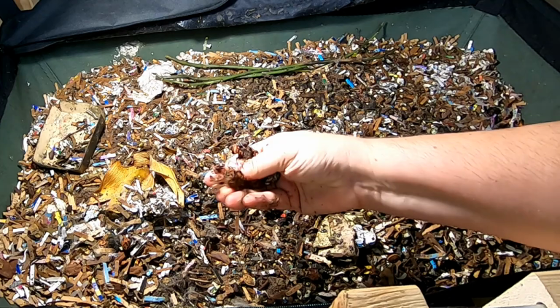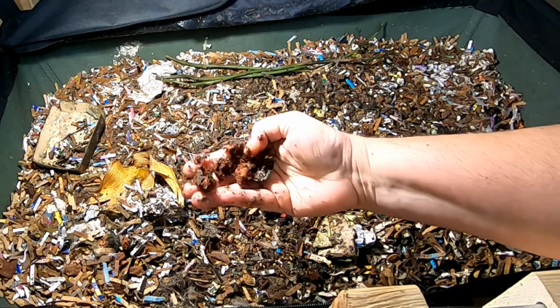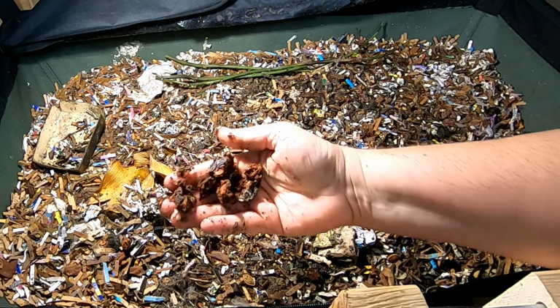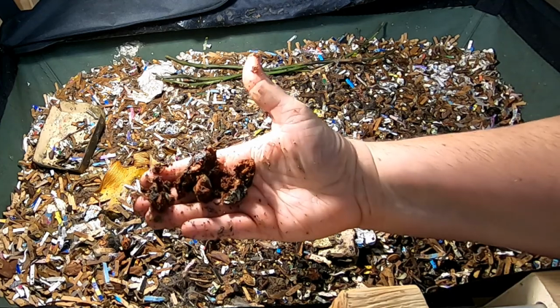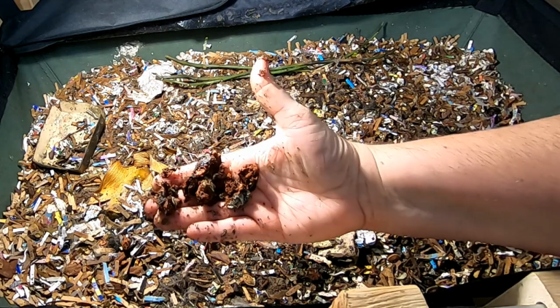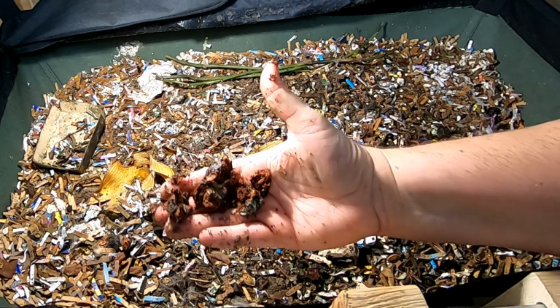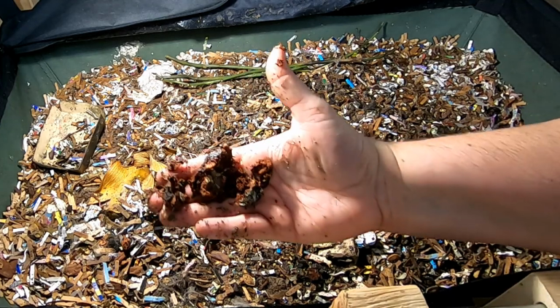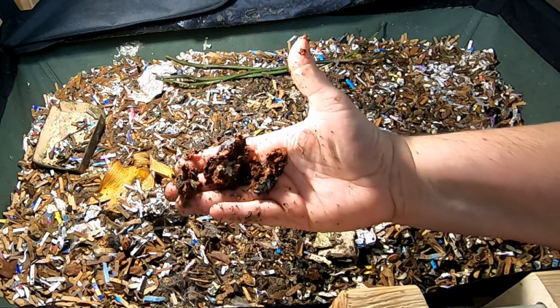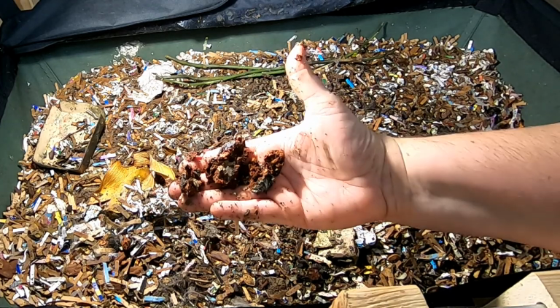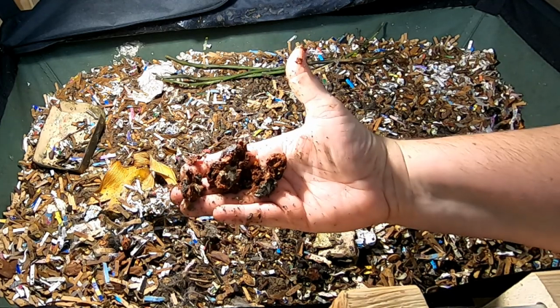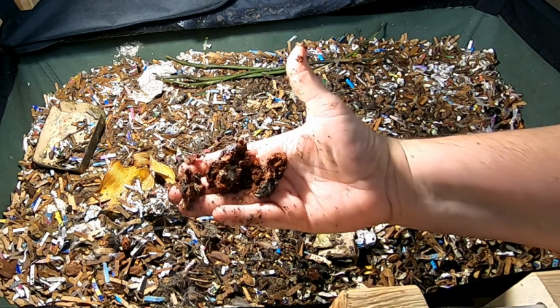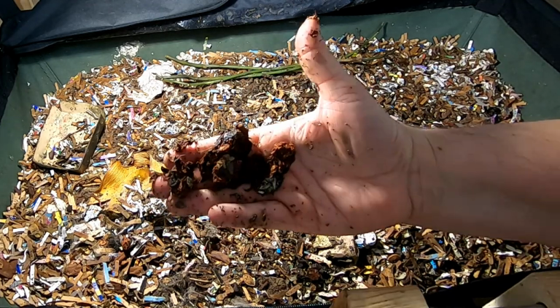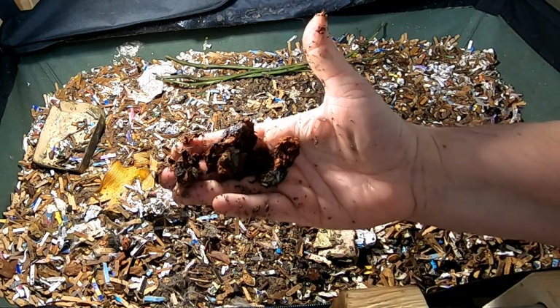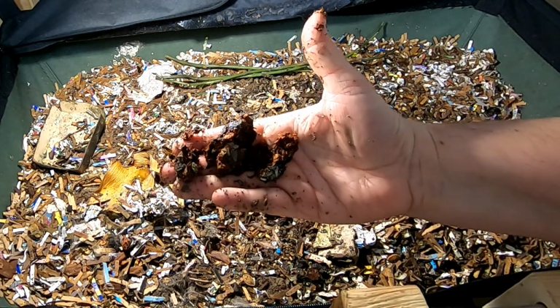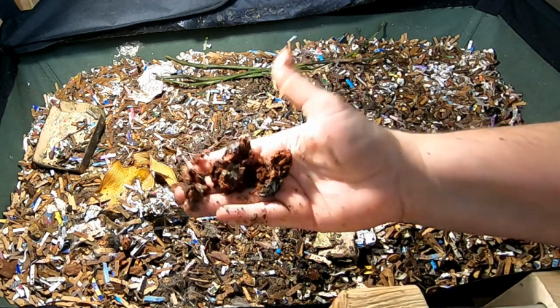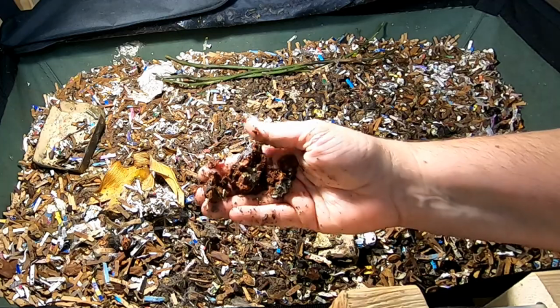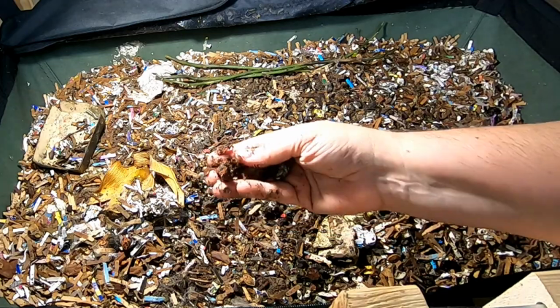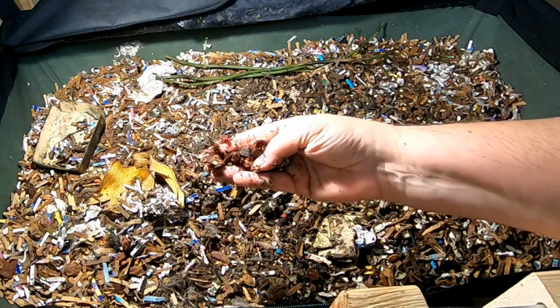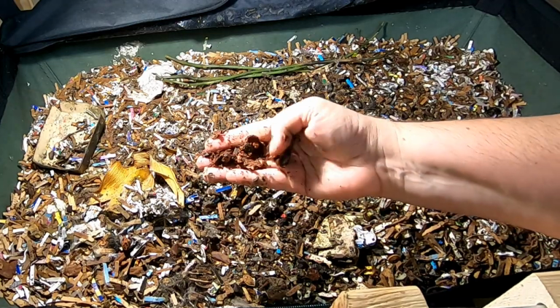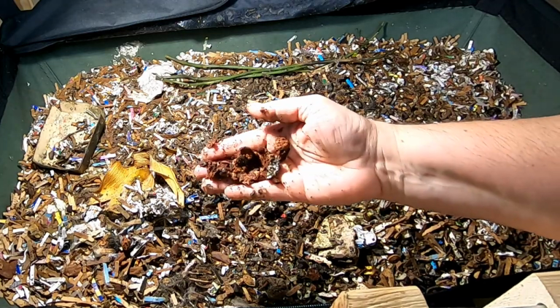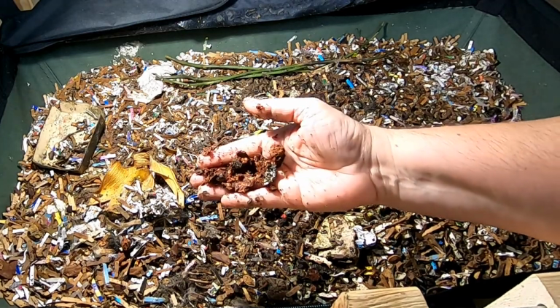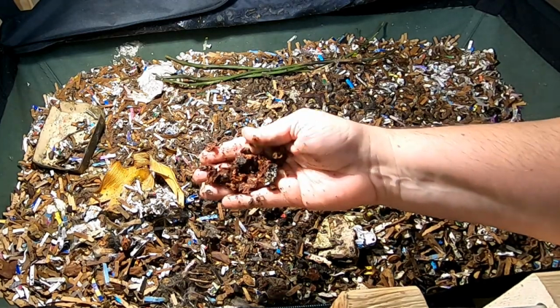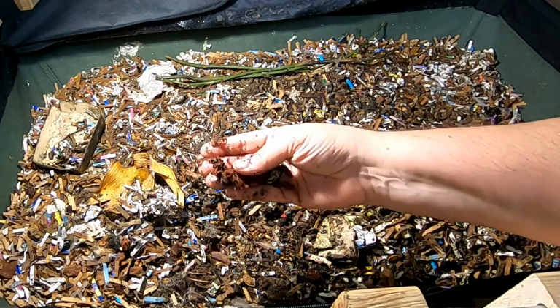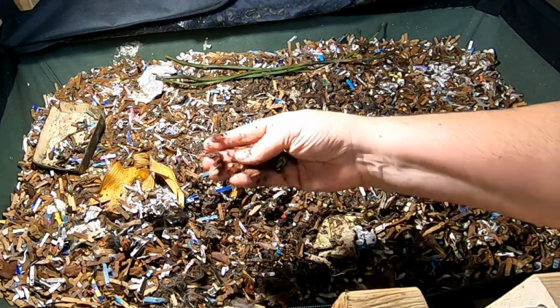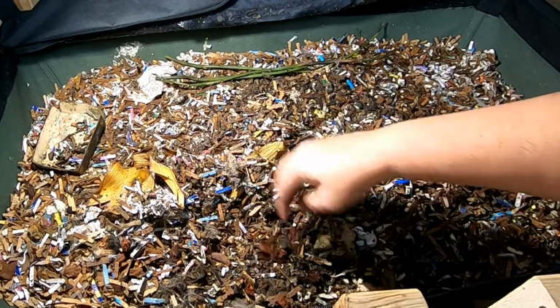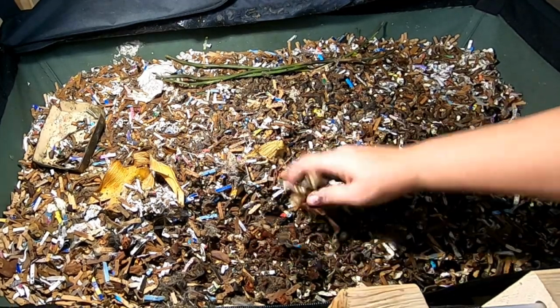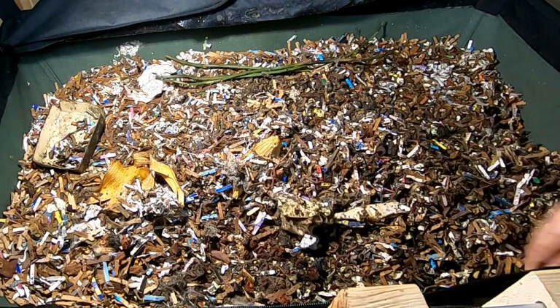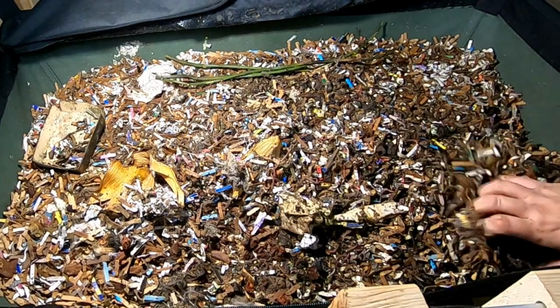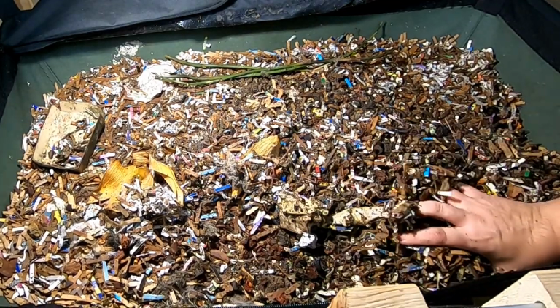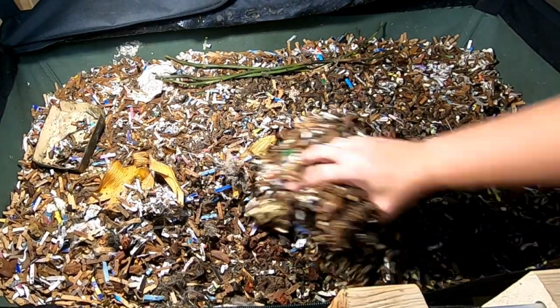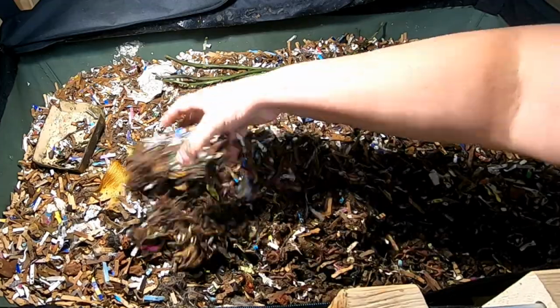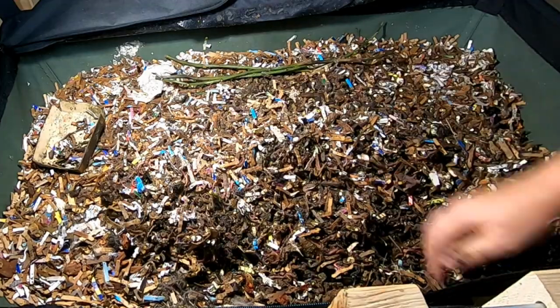This is what happens when an avocado pit finally degrades. This is something you usually have to wait about six months for, in case you're wondering. But it's still valuable food.